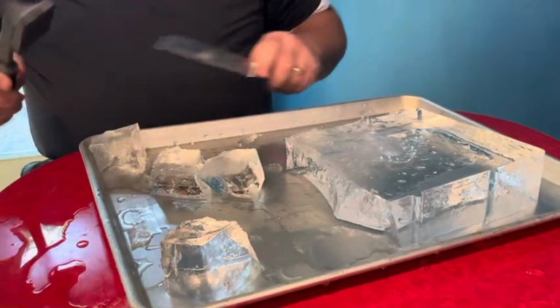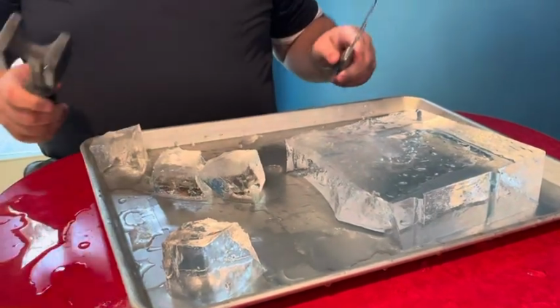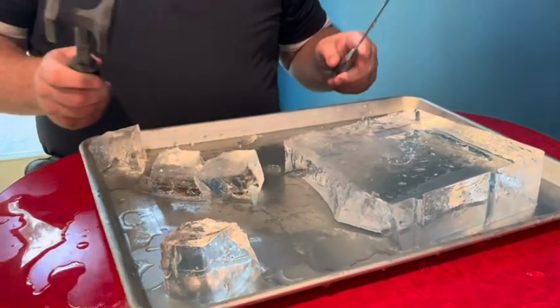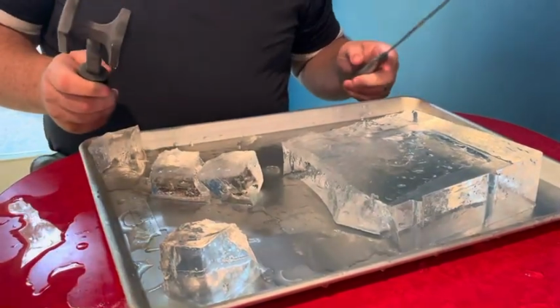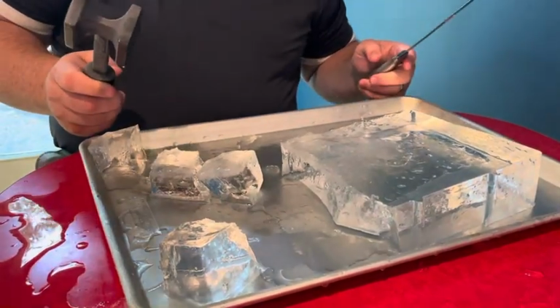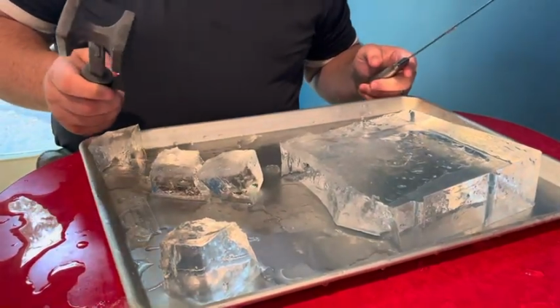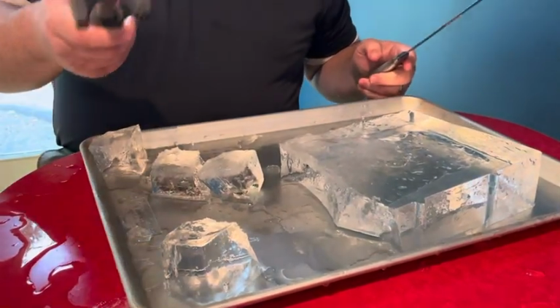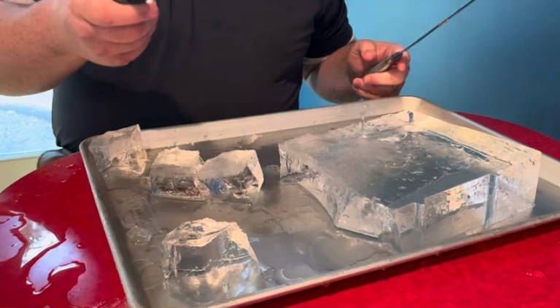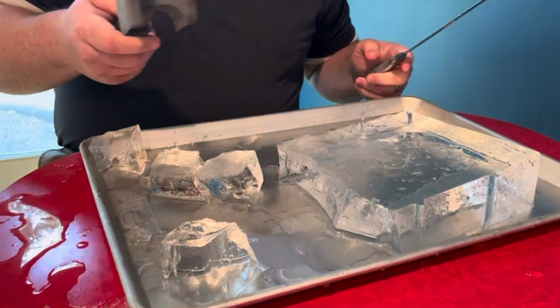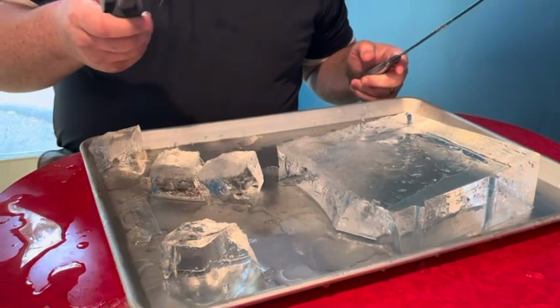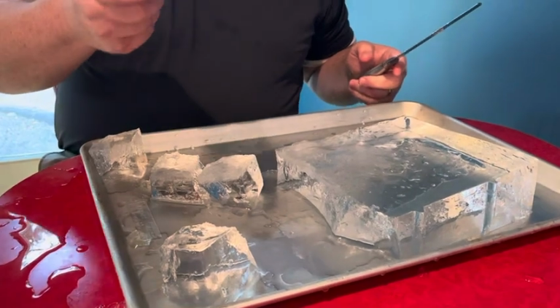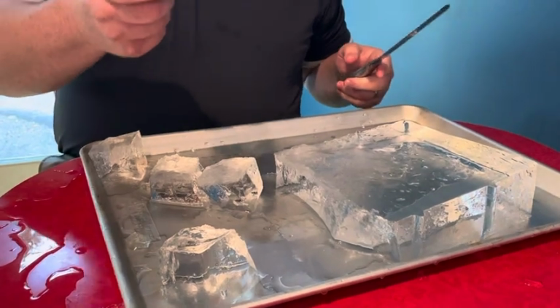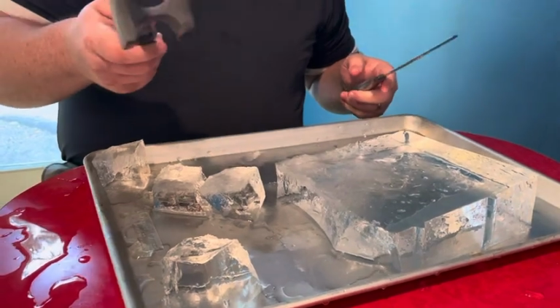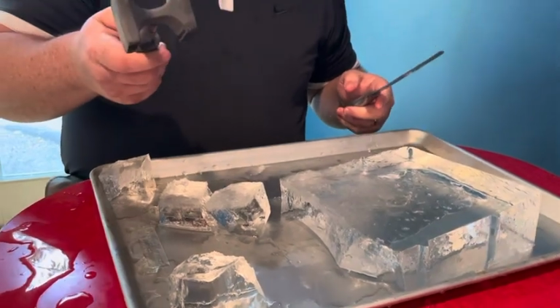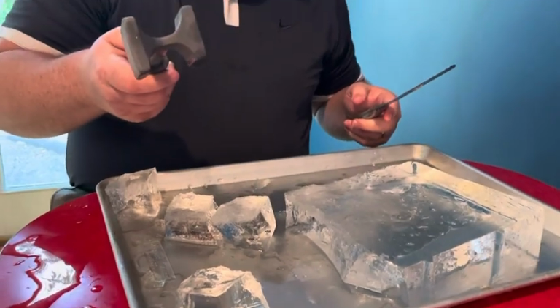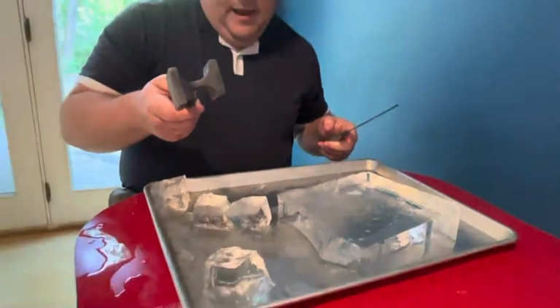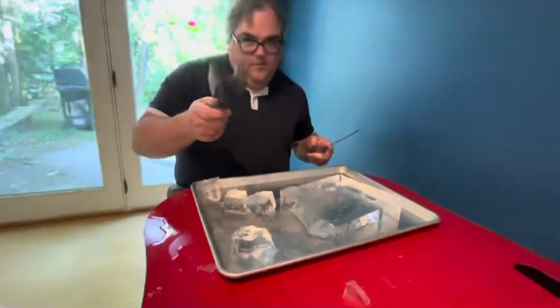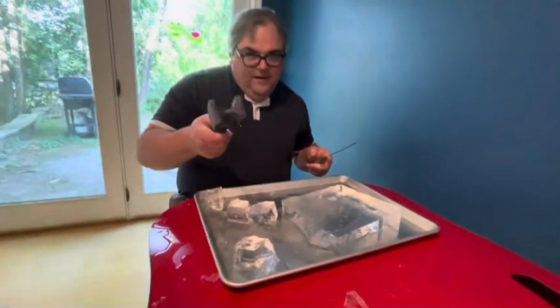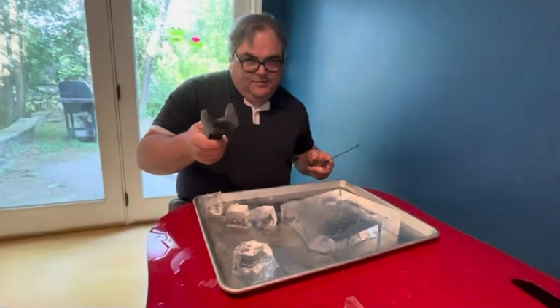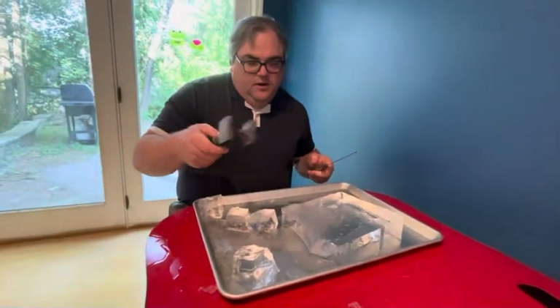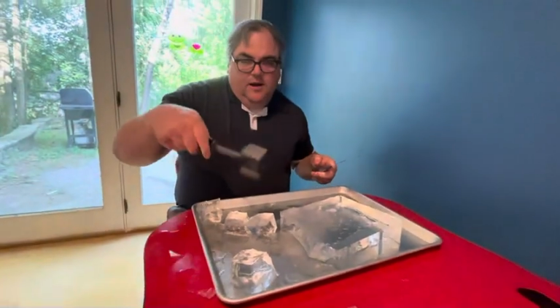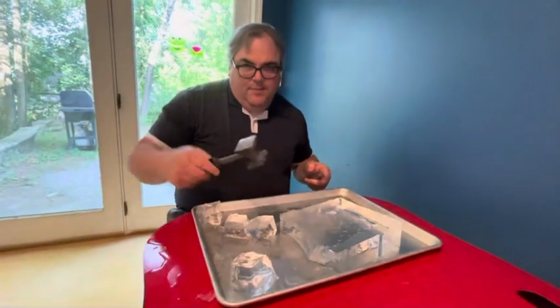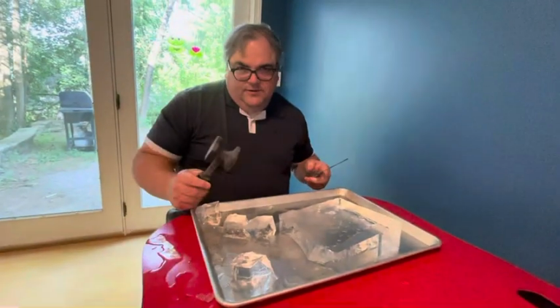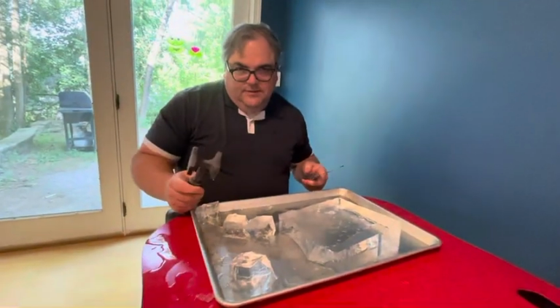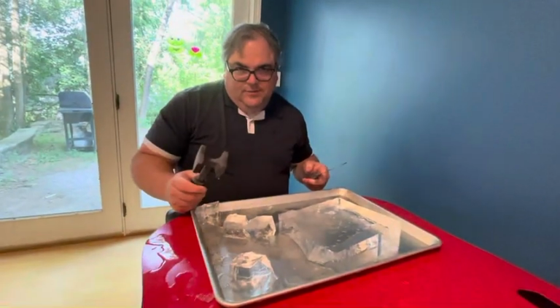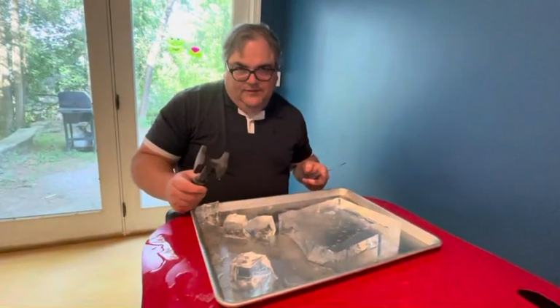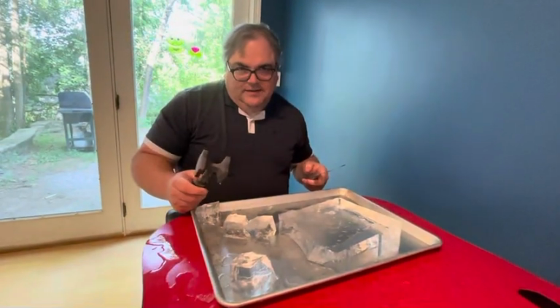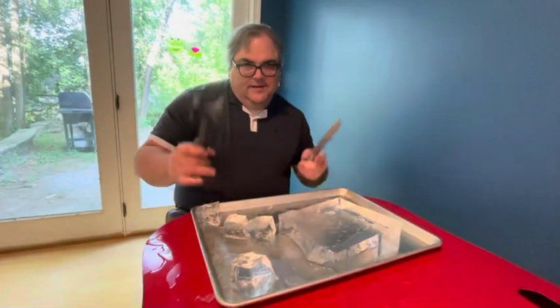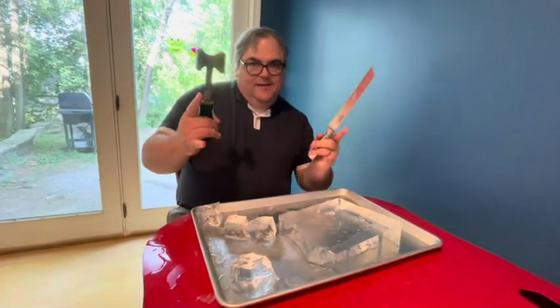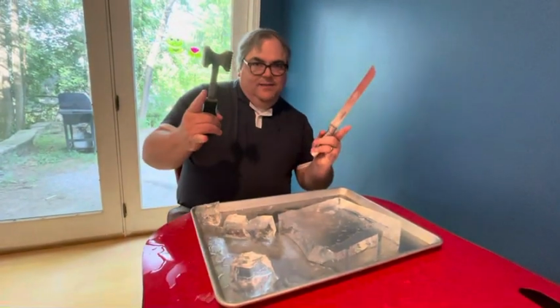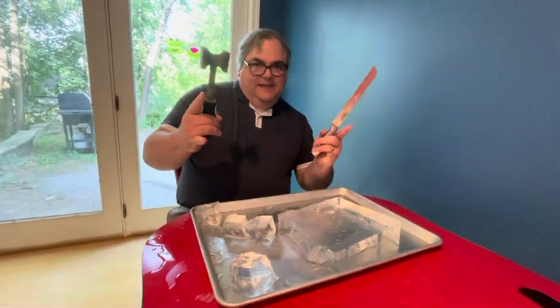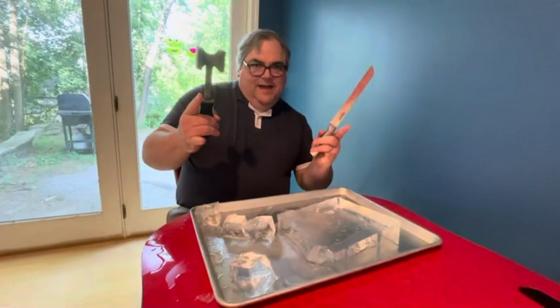So I'll continue this later. But guess what? Next time, tomorrow night, we're going to have an episode where I'm going to be using some of this perfect ice. Peace out, guys.